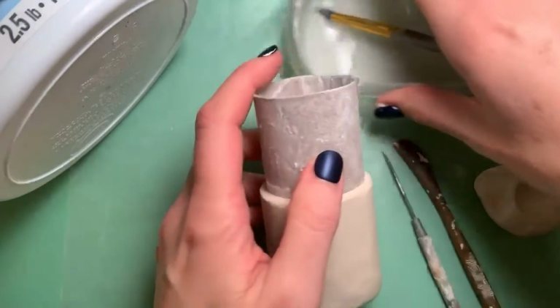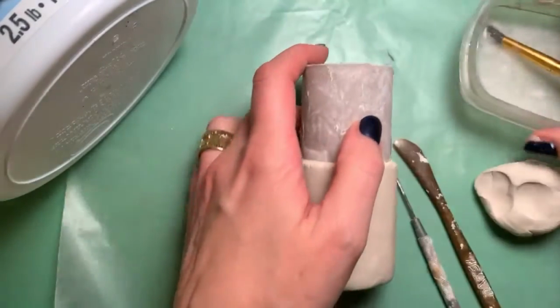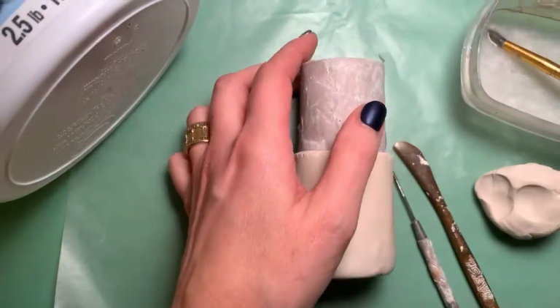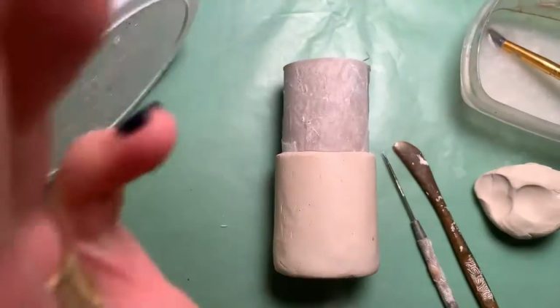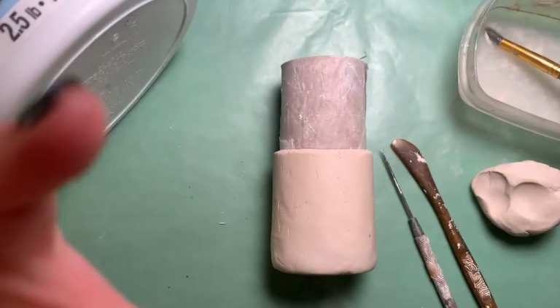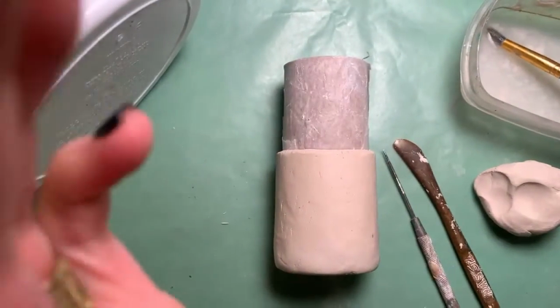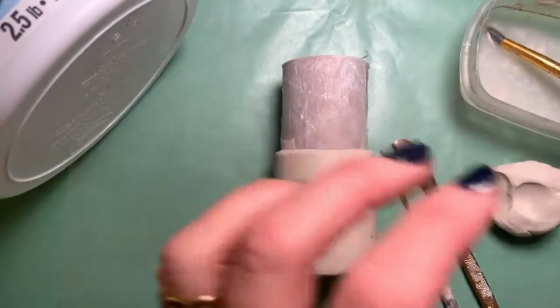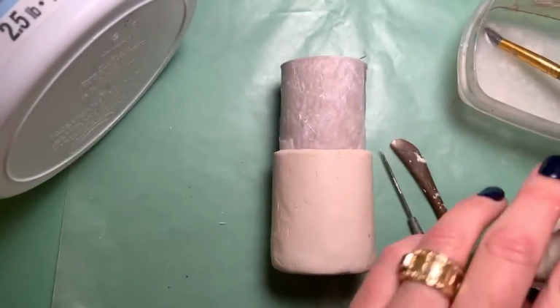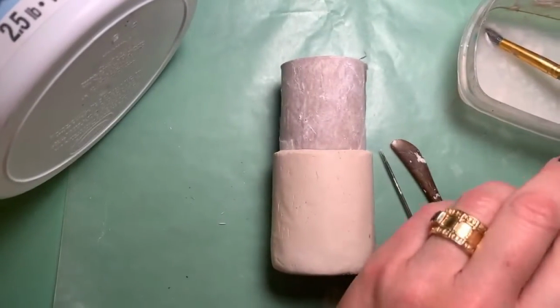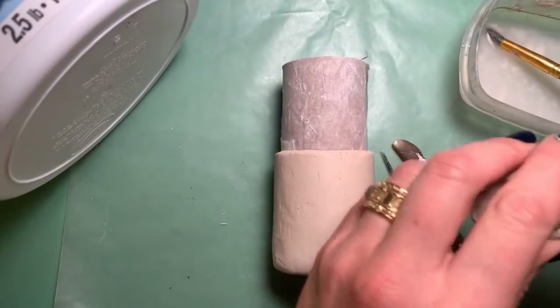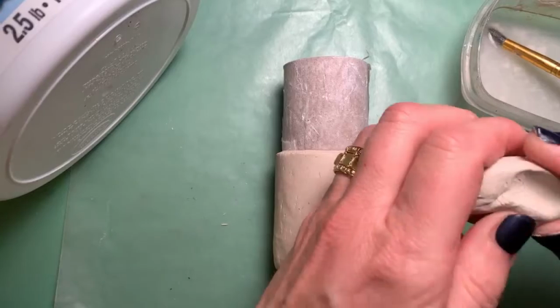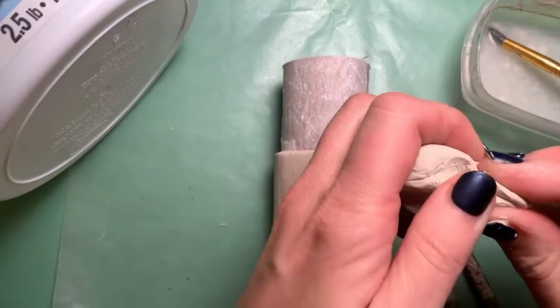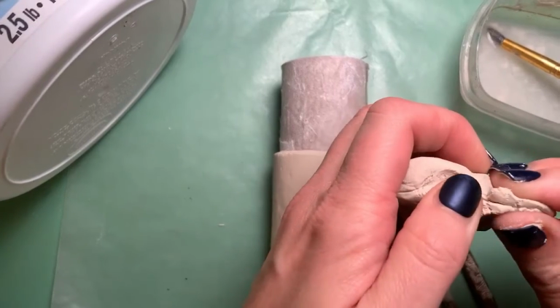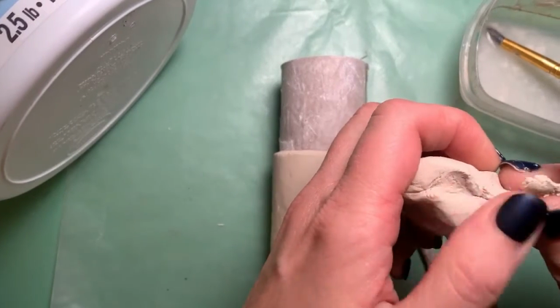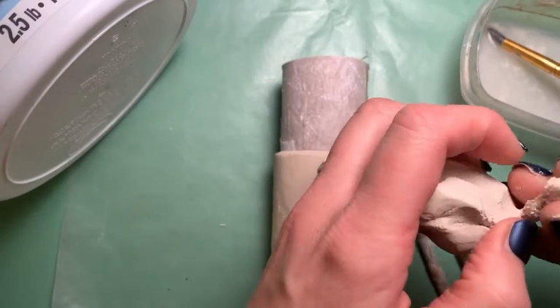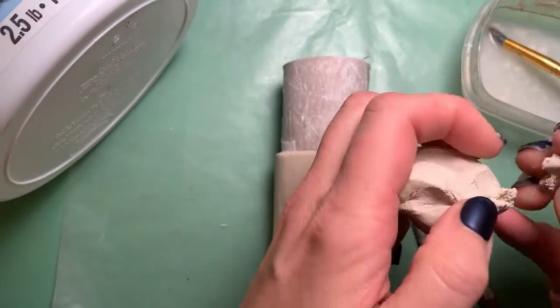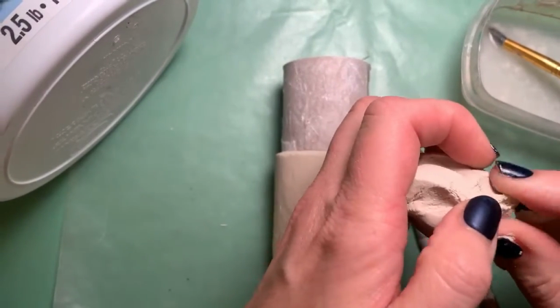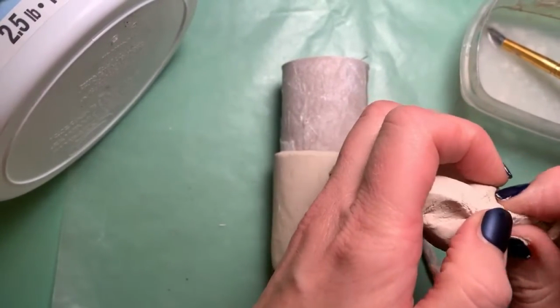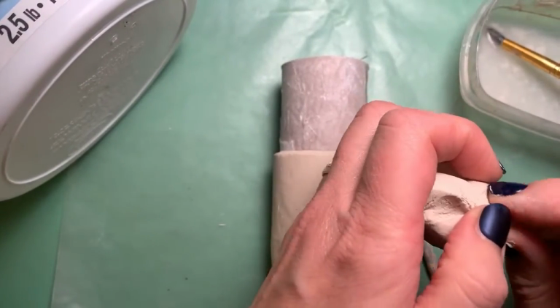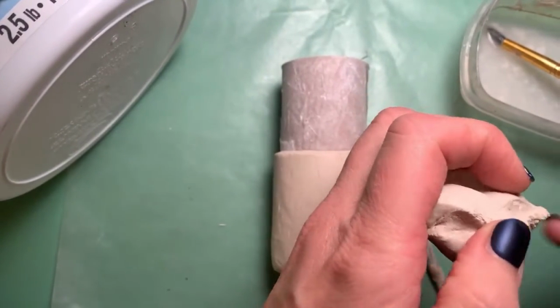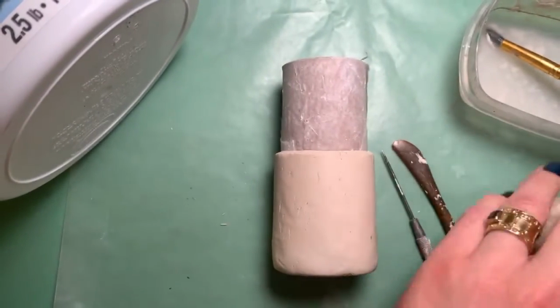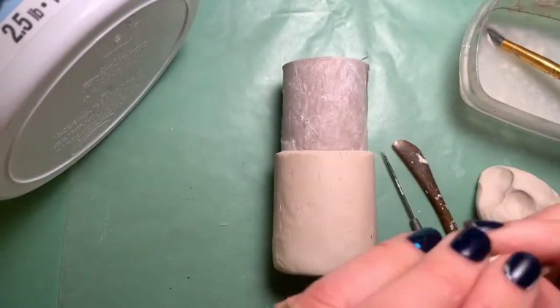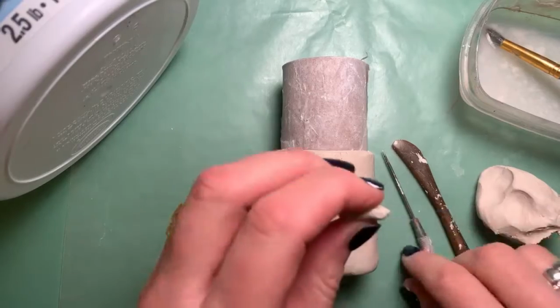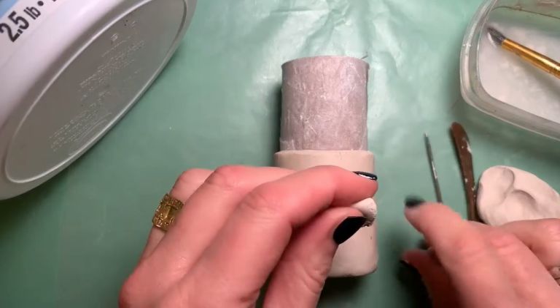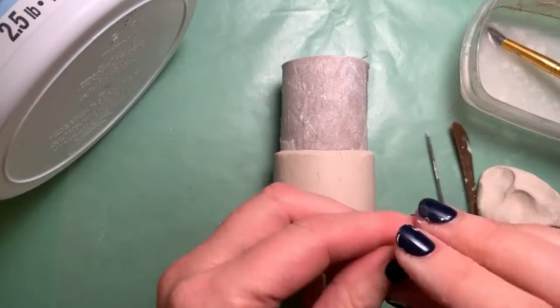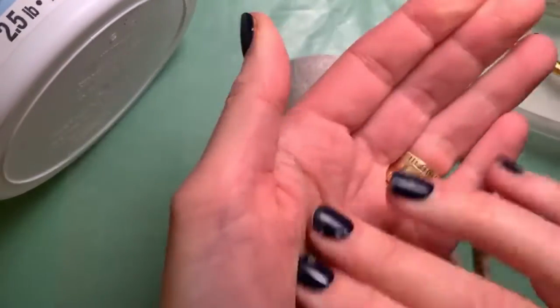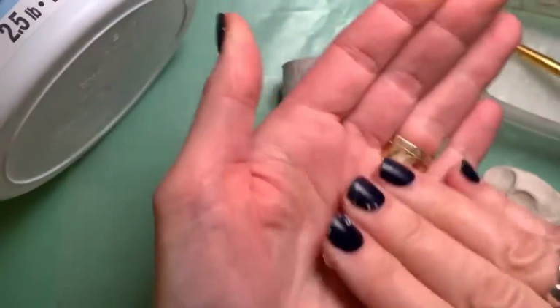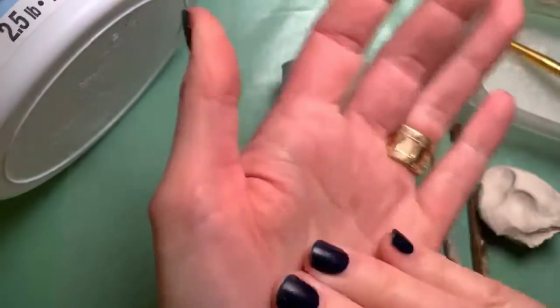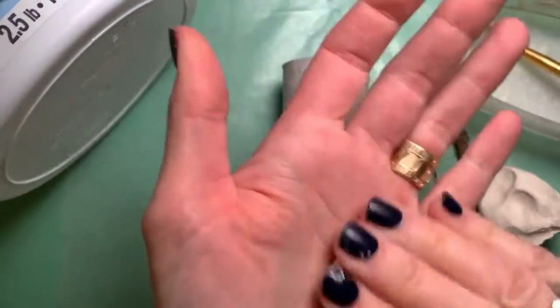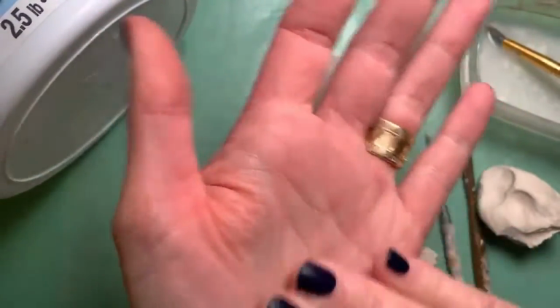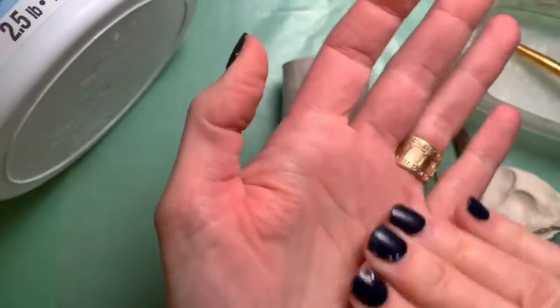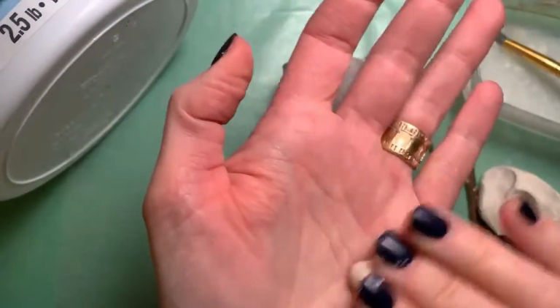We're gonna do a surprise face, so I'm going to start with the eyes. The way I like to do the eyes is by making two balls that are the same size. If I start out with balls that are the same size, then my face will look symmetrical.